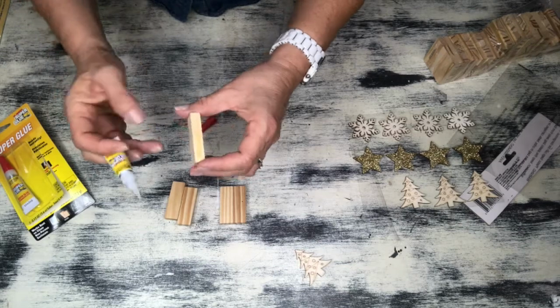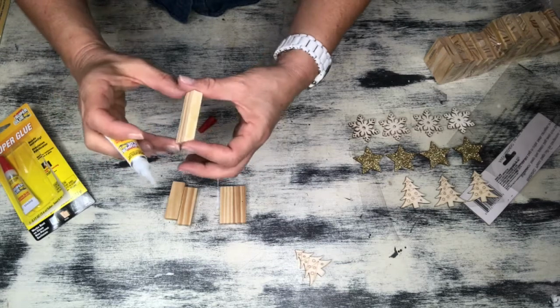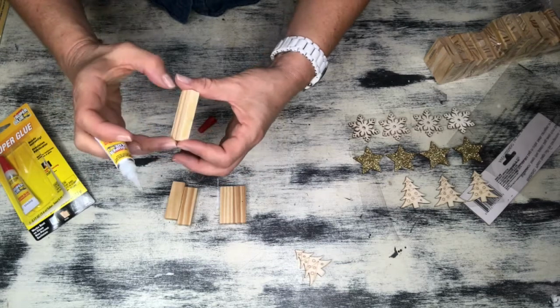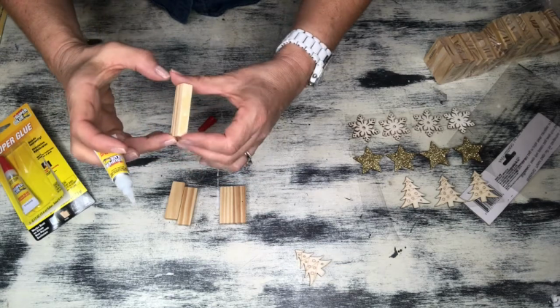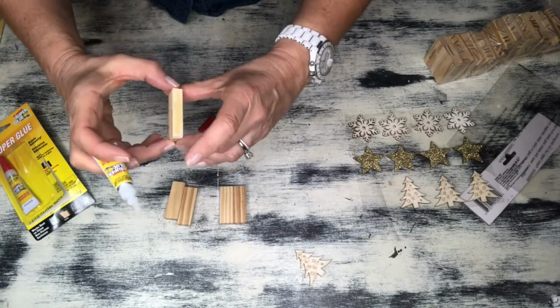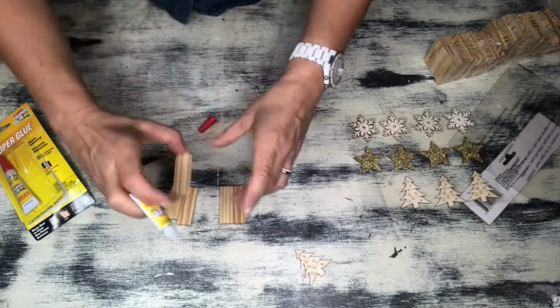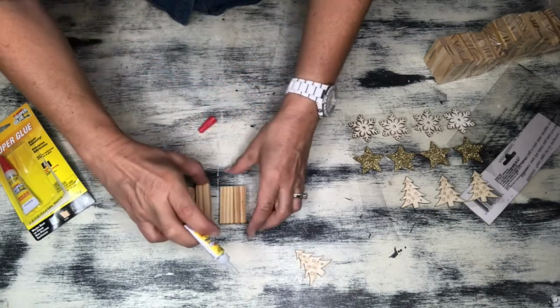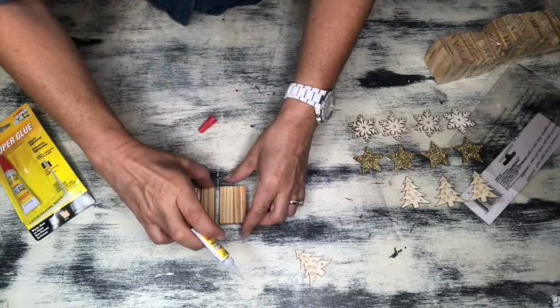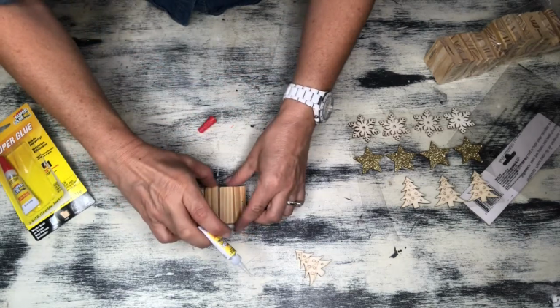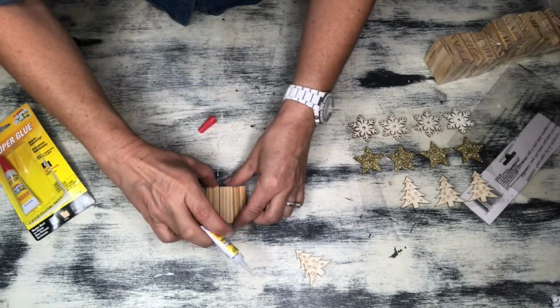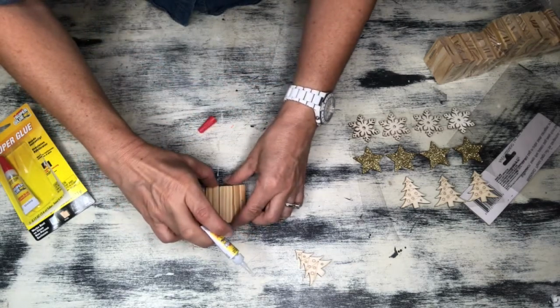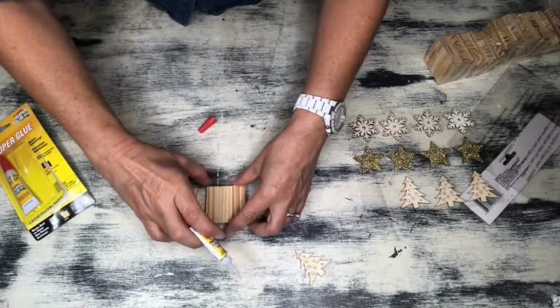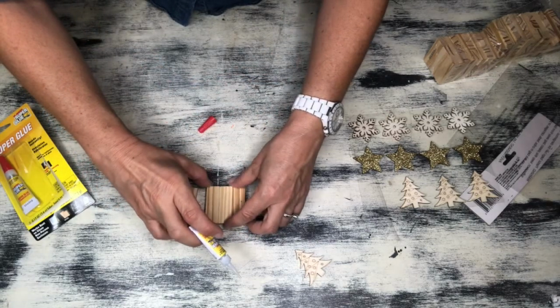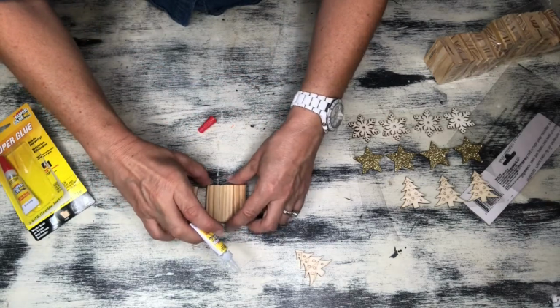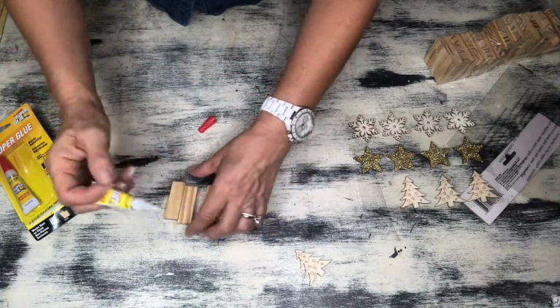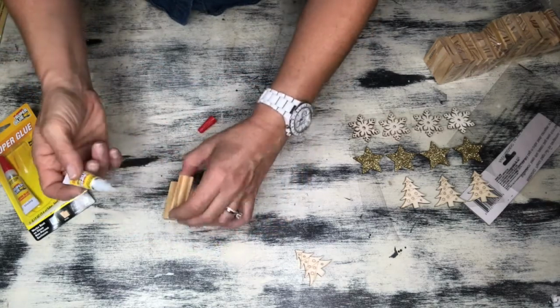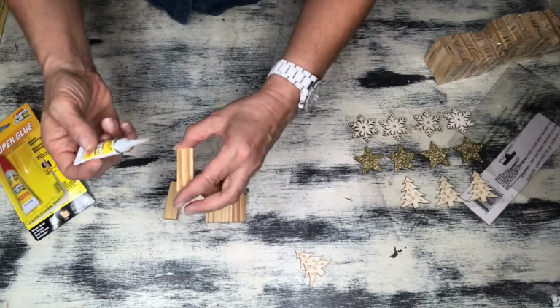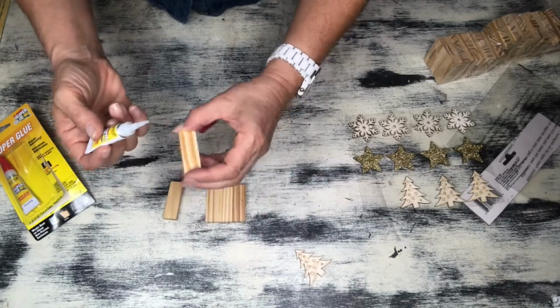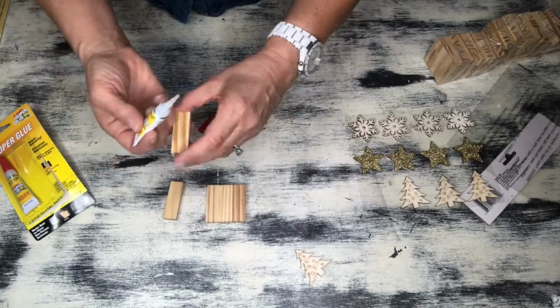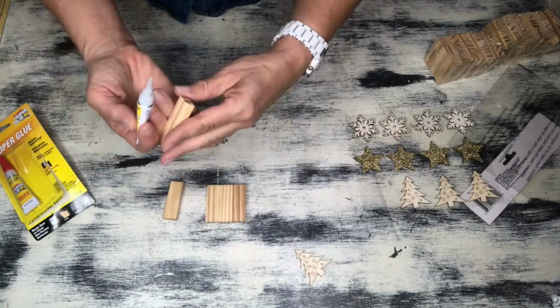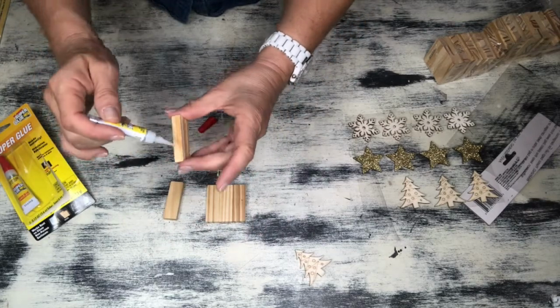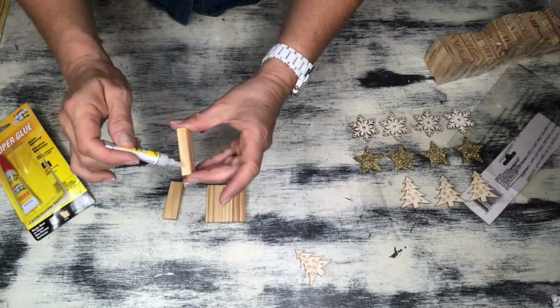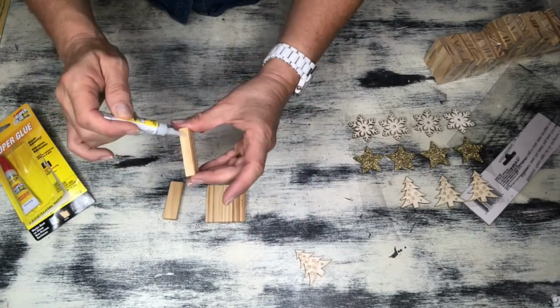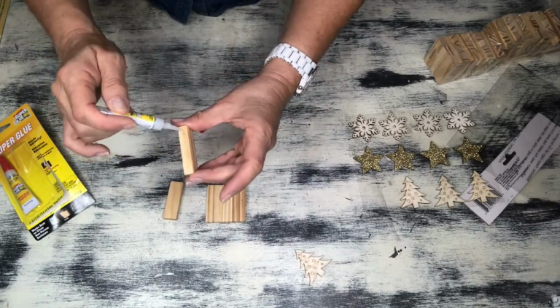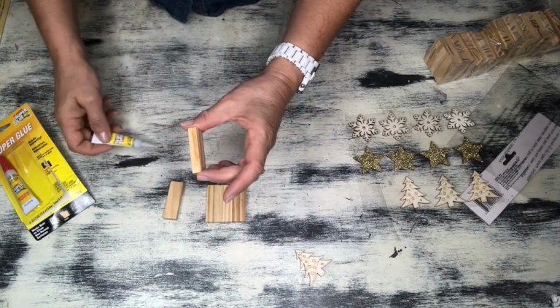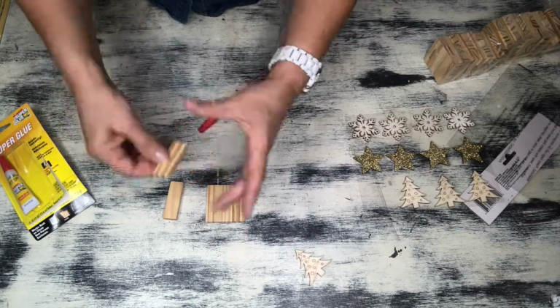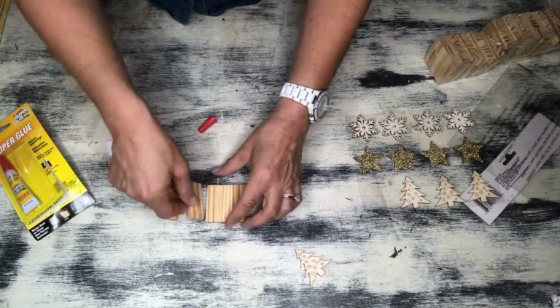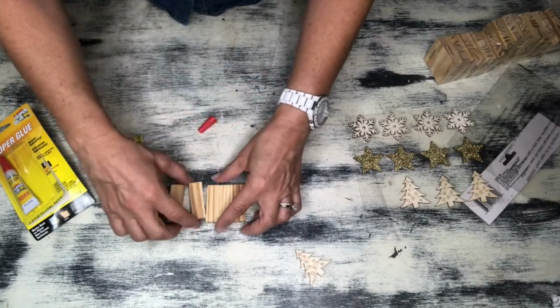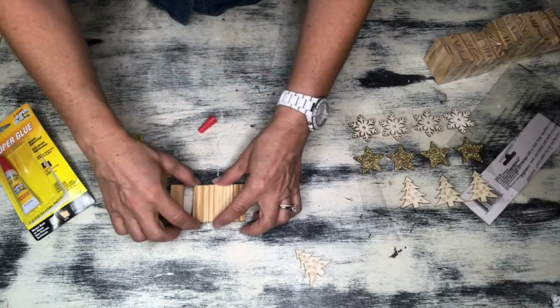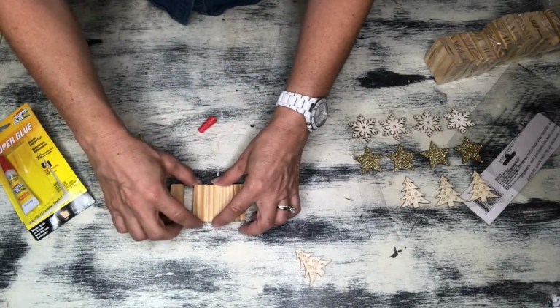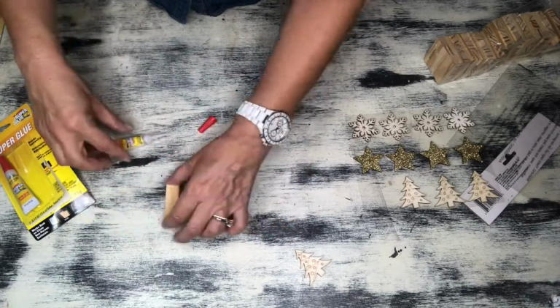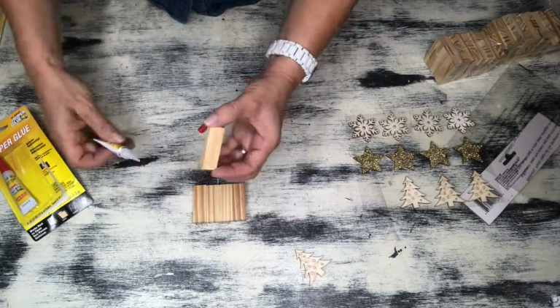Correction, you guys — they are wooden stickers, not wooden ornaments. I'm making the ornaments. These are wooden stickers. Sorry about that.